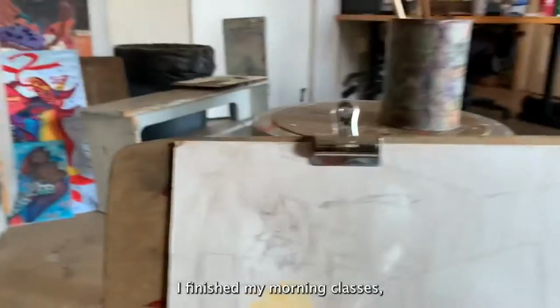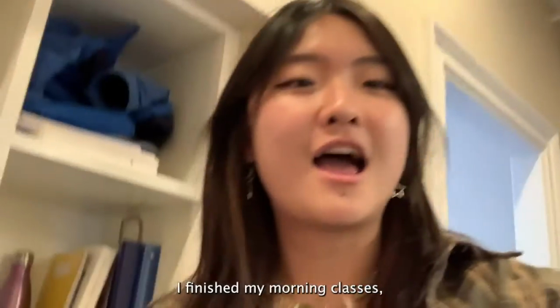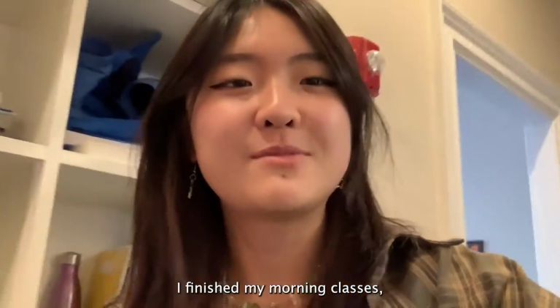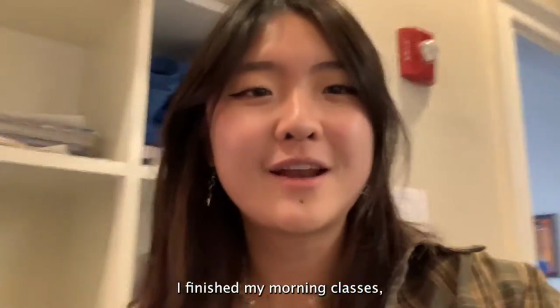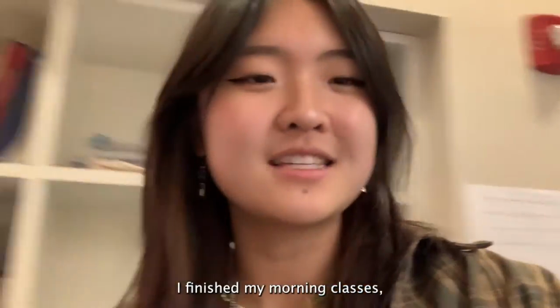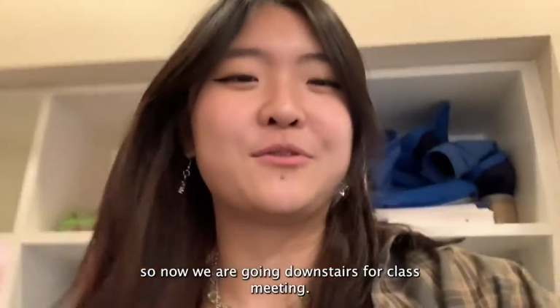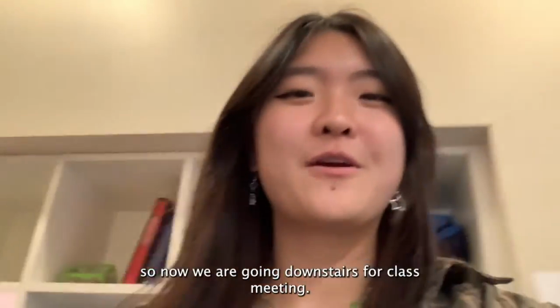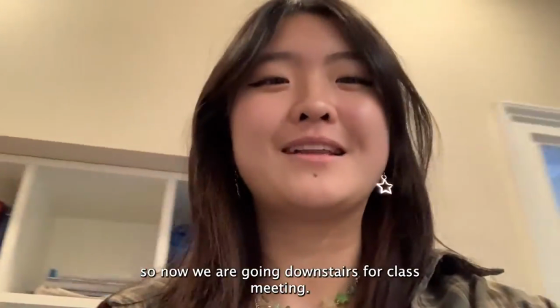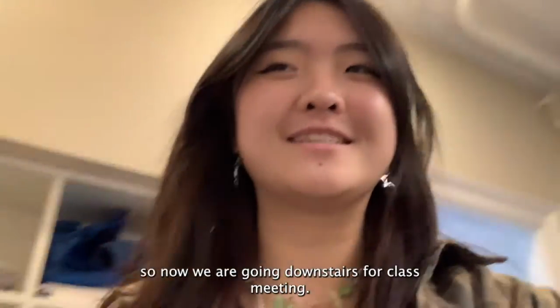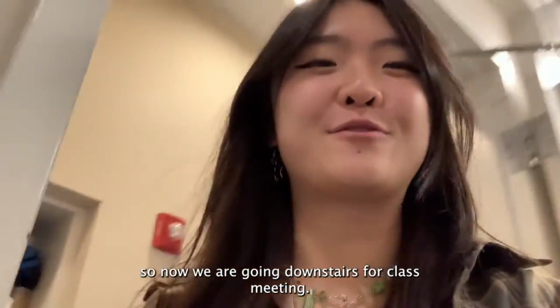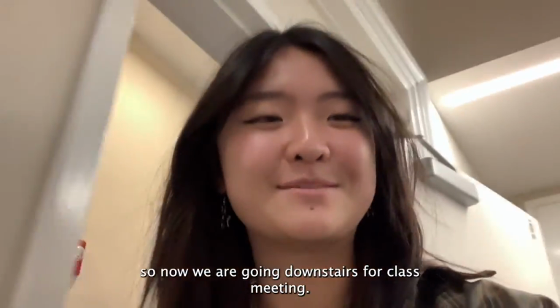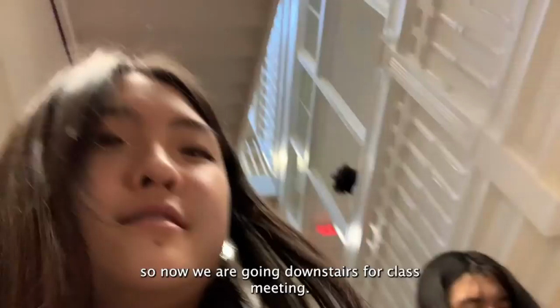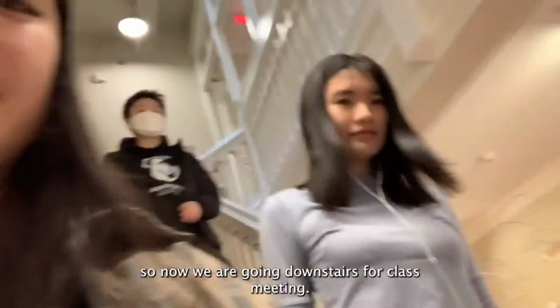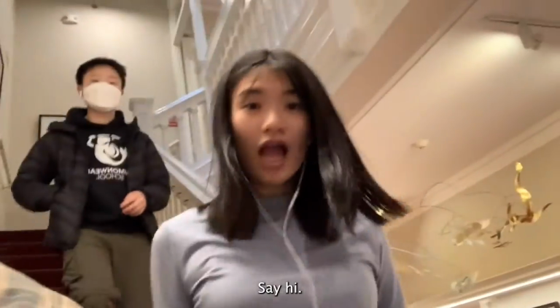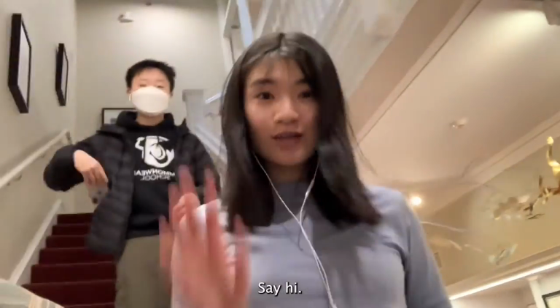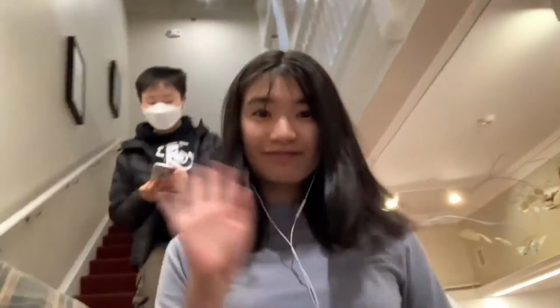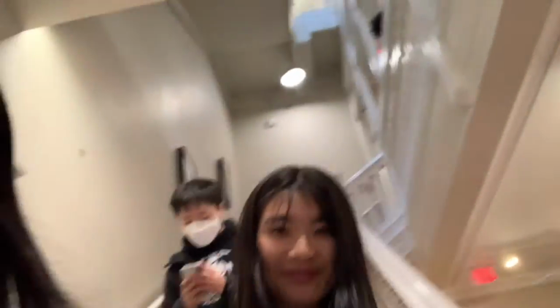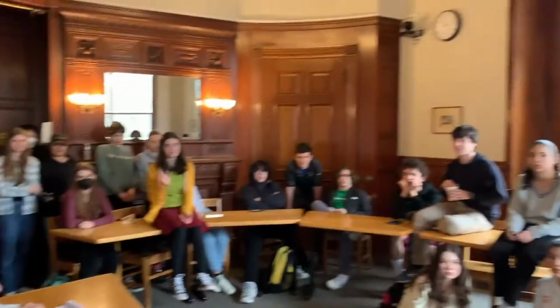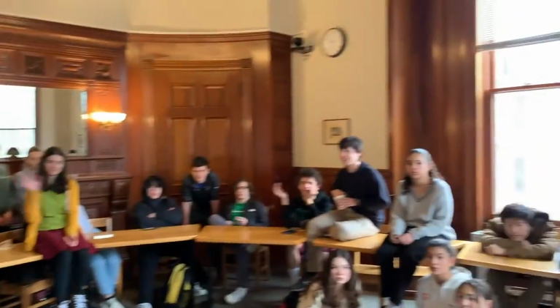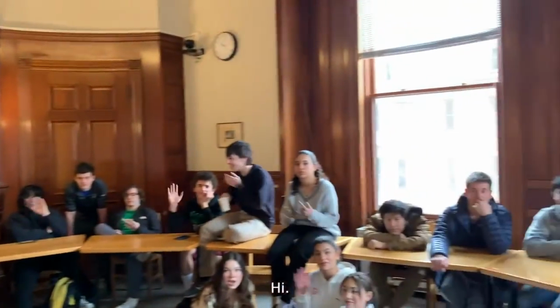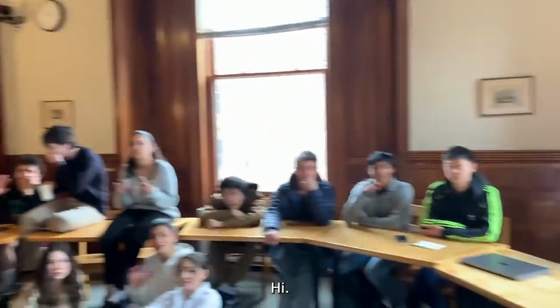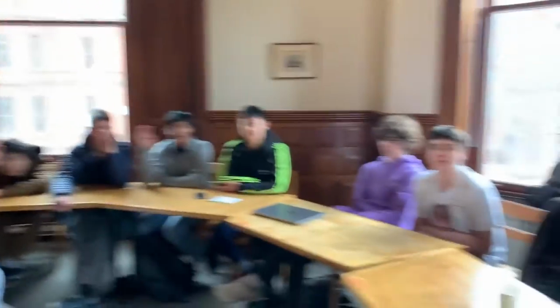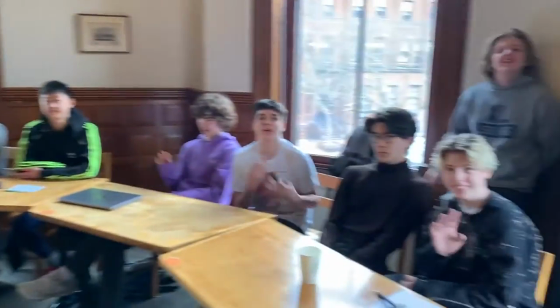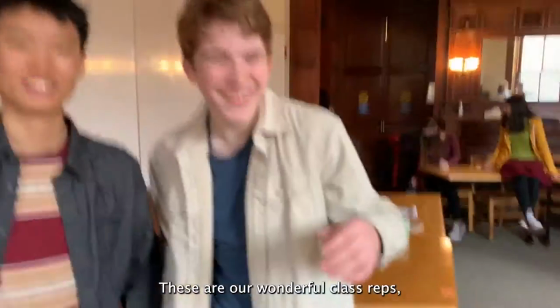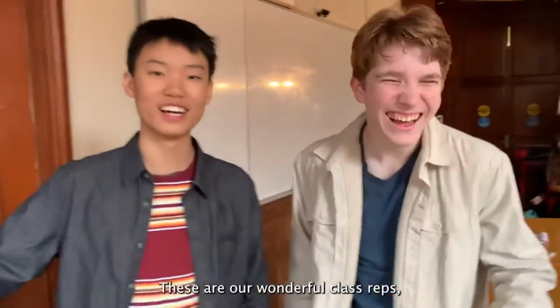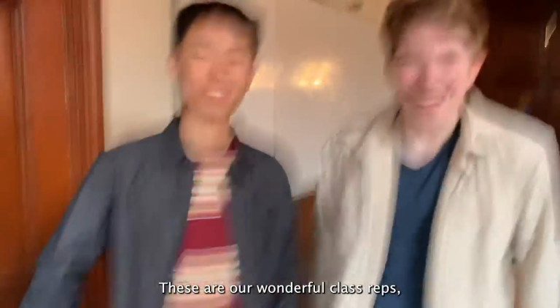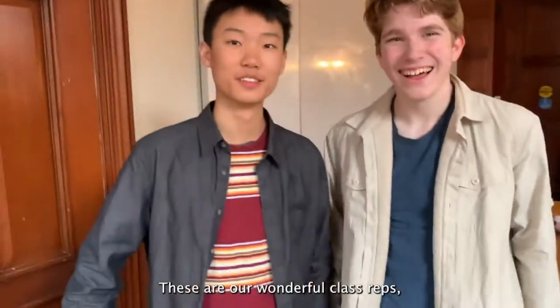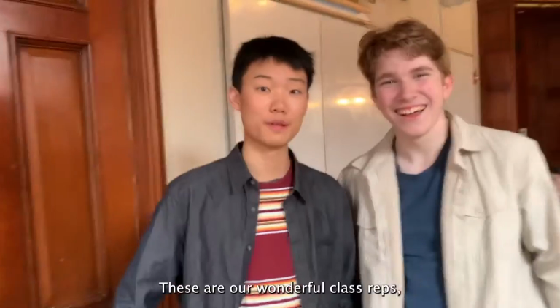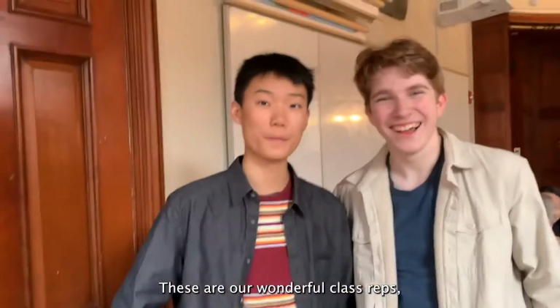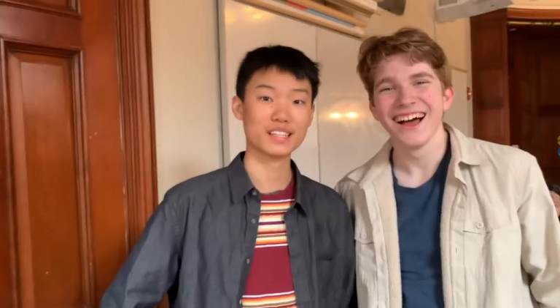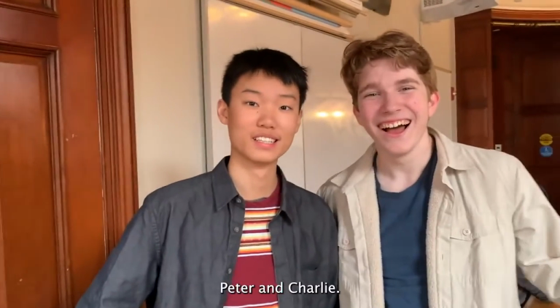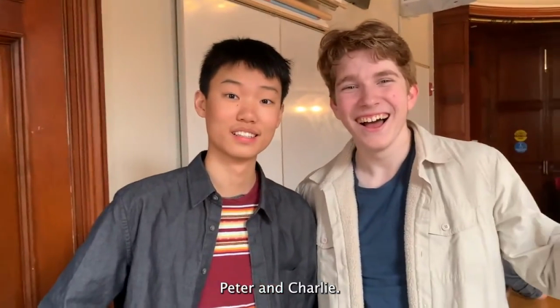I finished my morning classes so now we are going downstairs for class meeting. These are our wonderful class reps, Peter and Charlie!